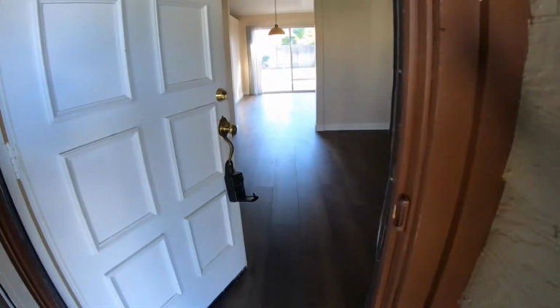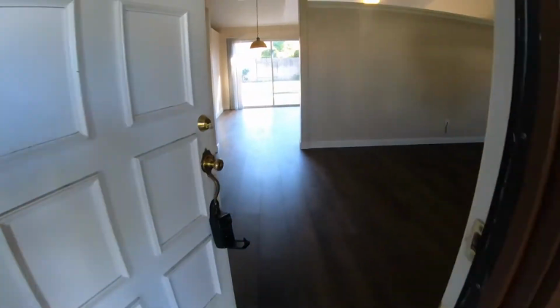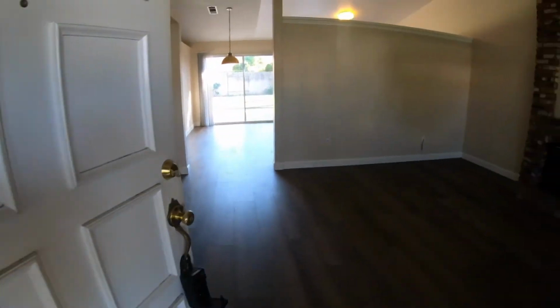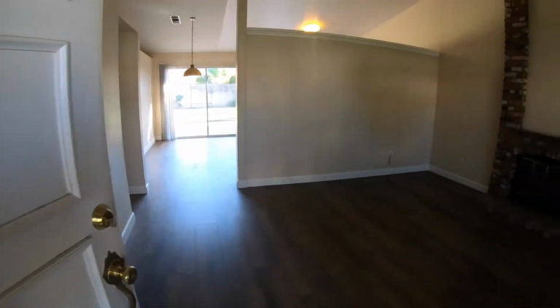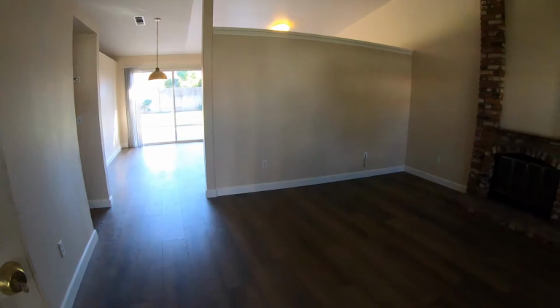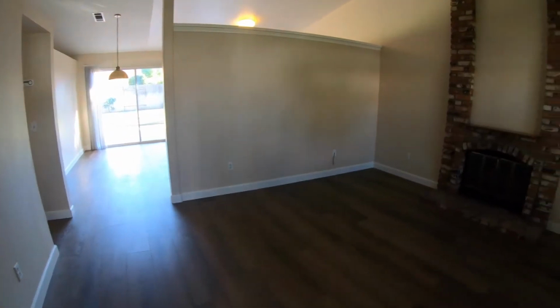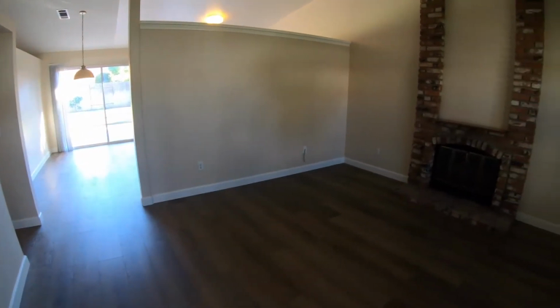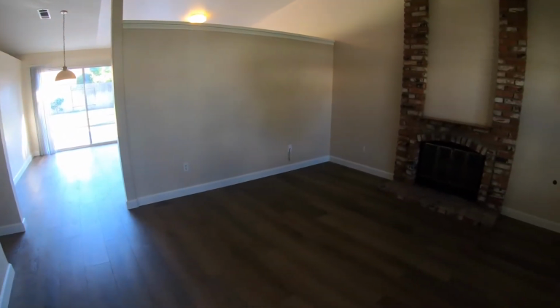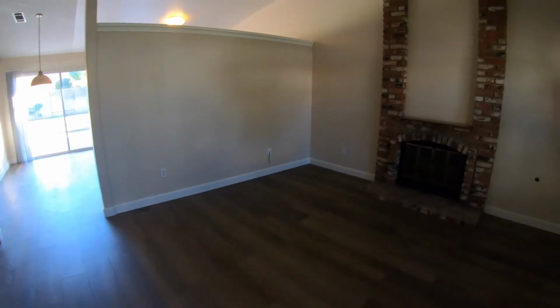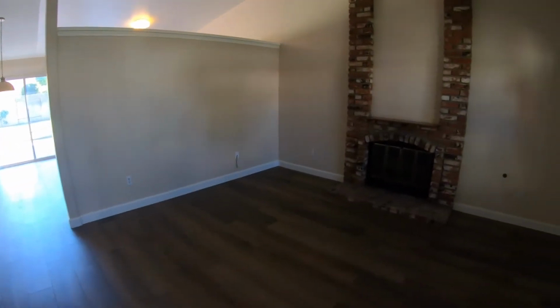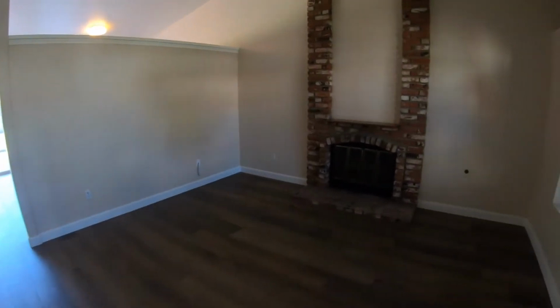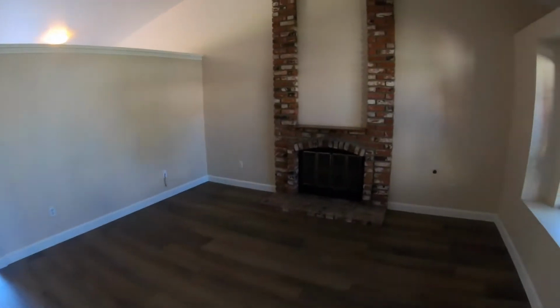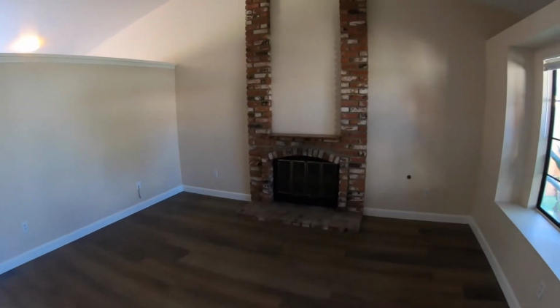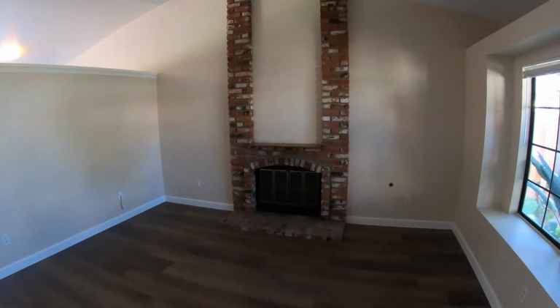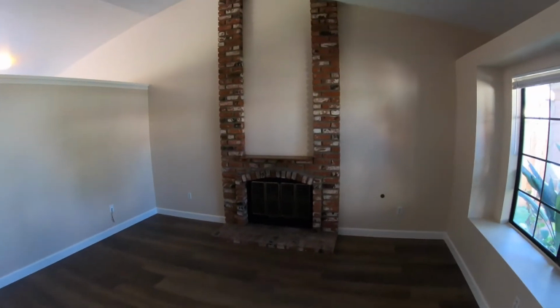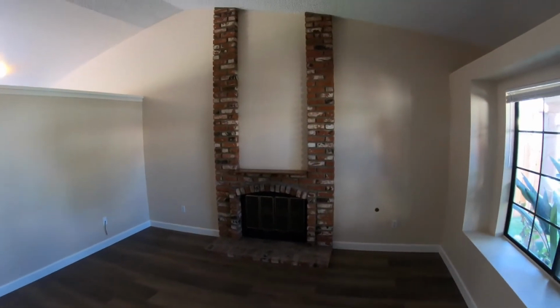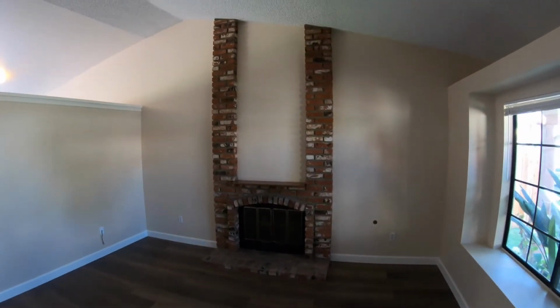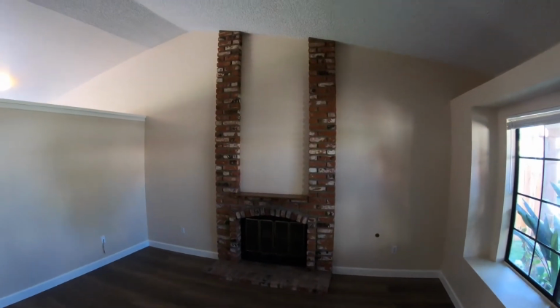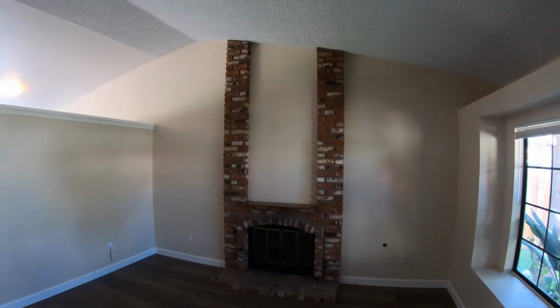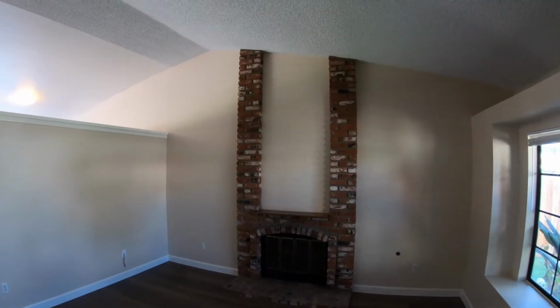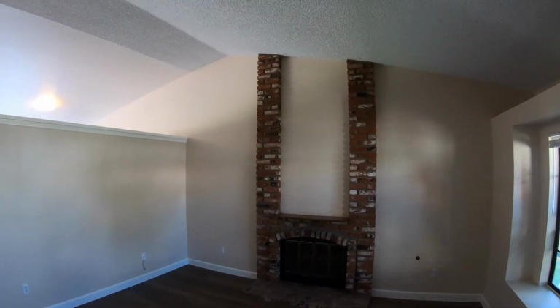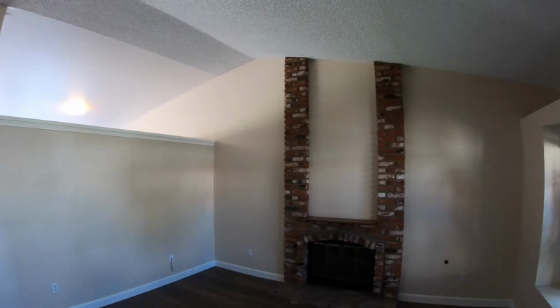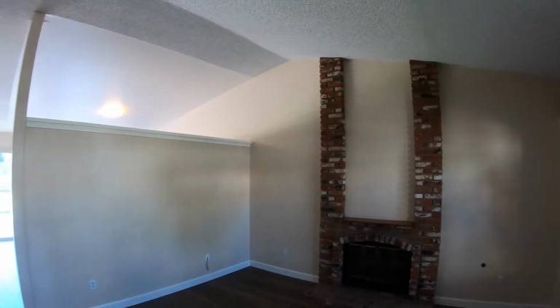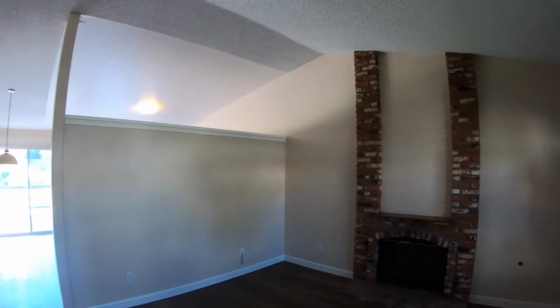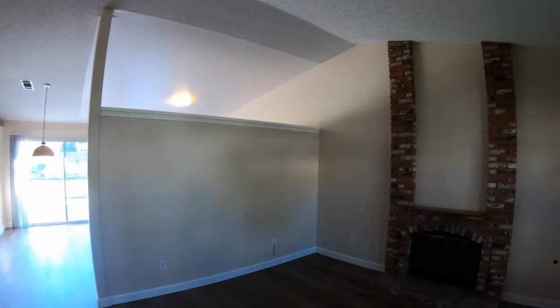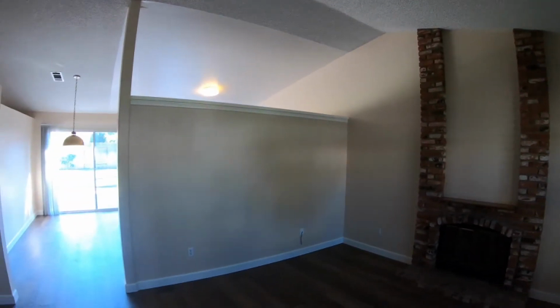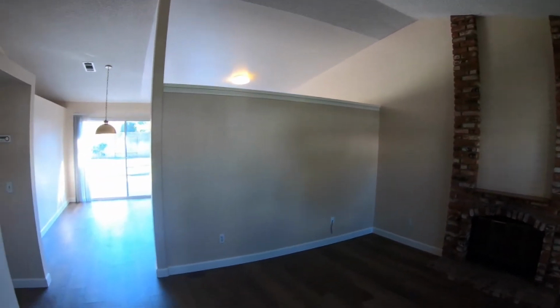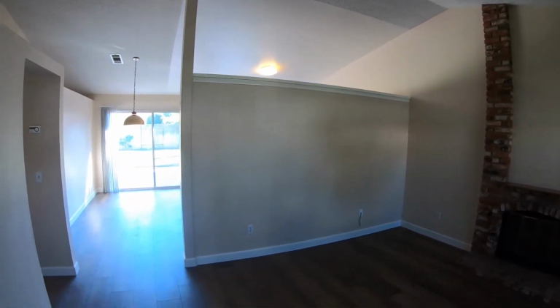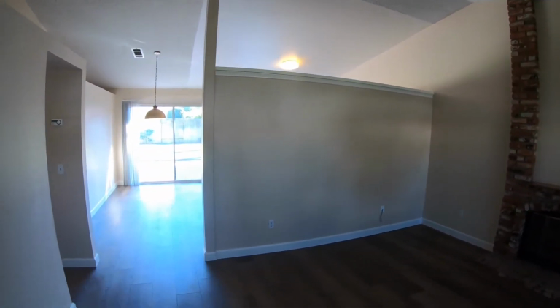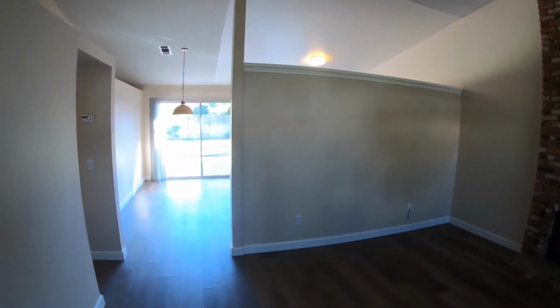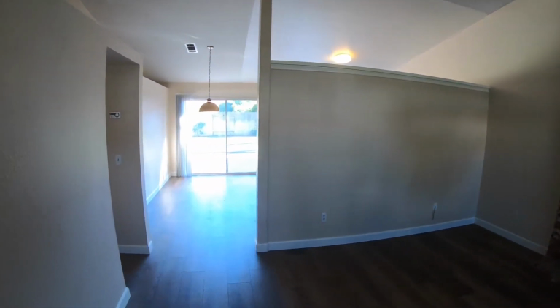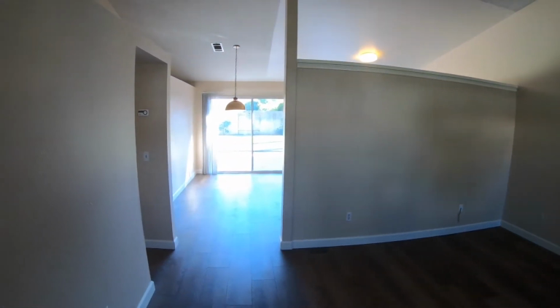As we walk in, we can see new flooring, a fireplace, and high ceilings. This is our living room.